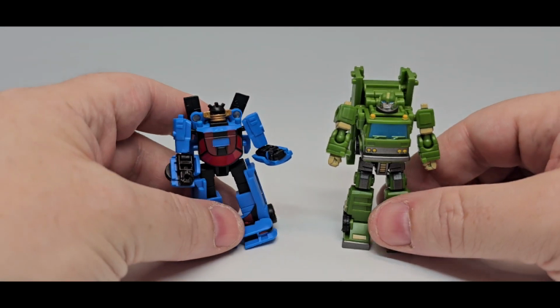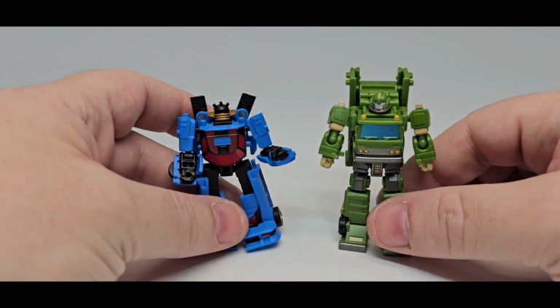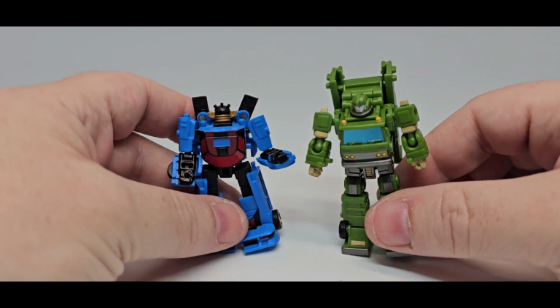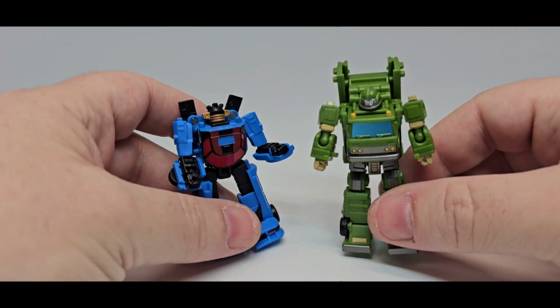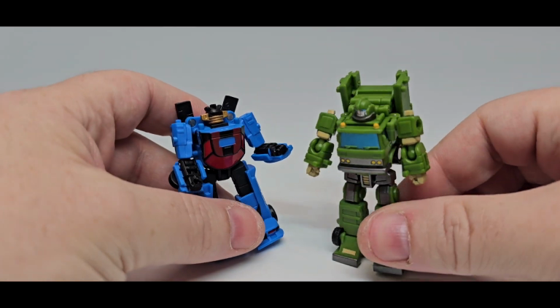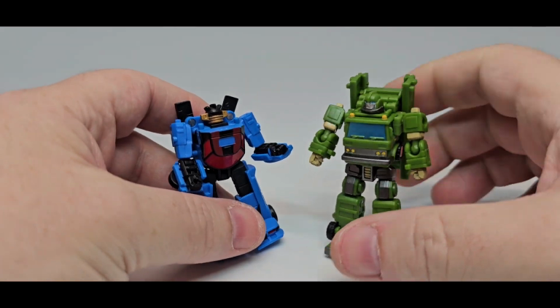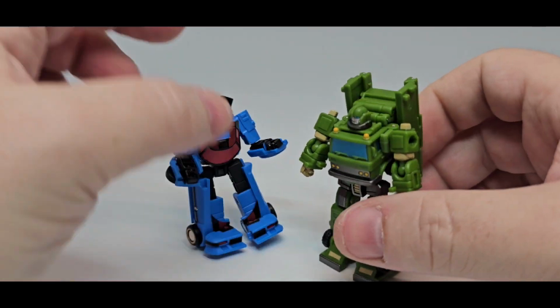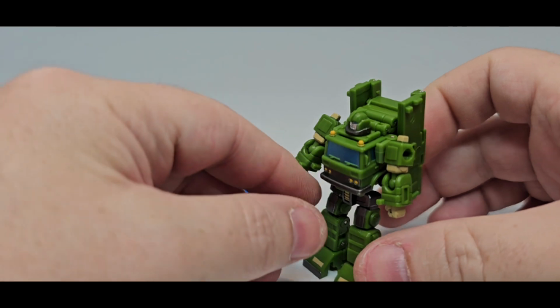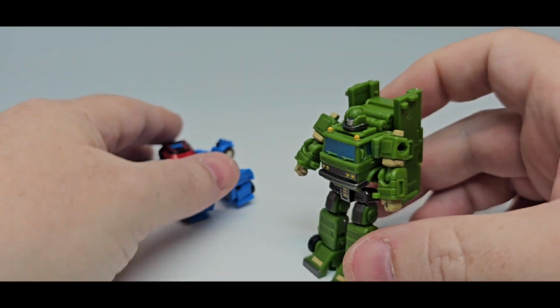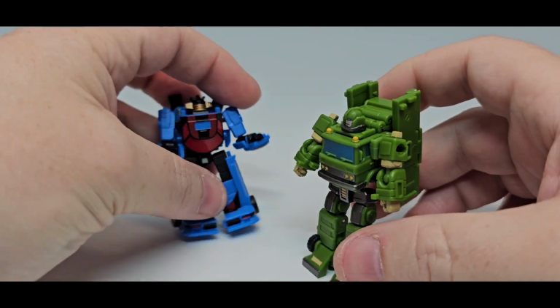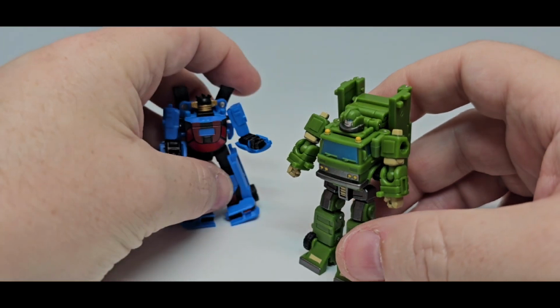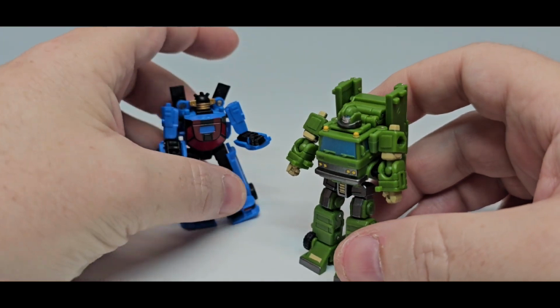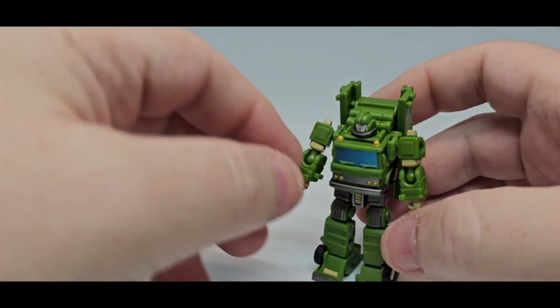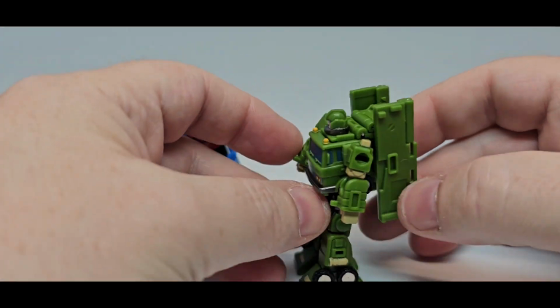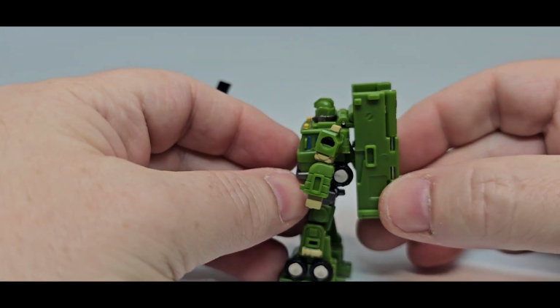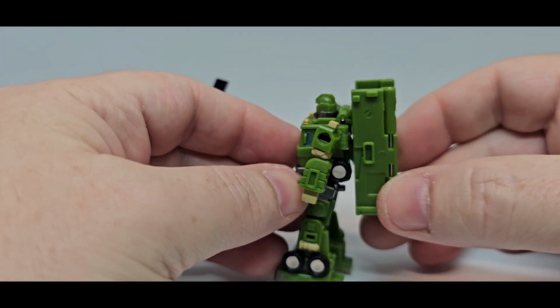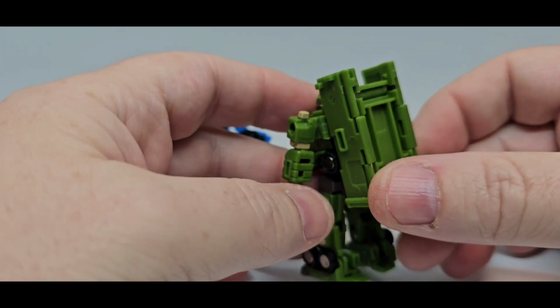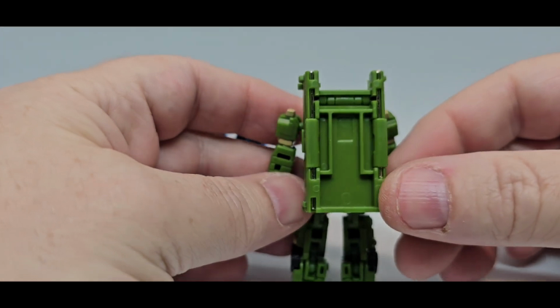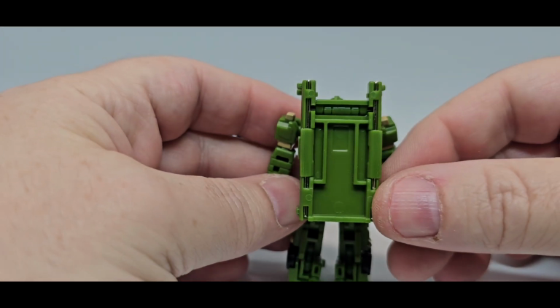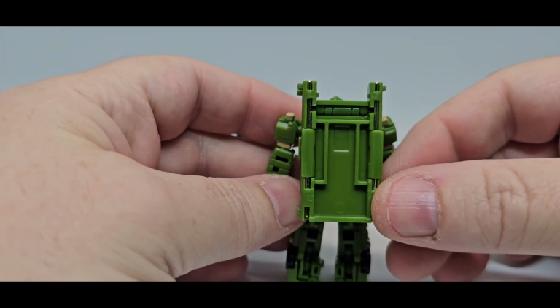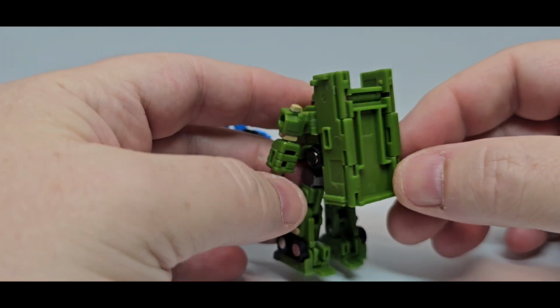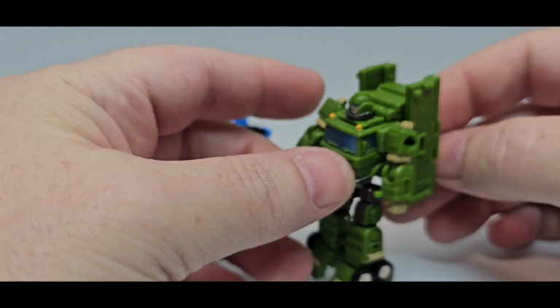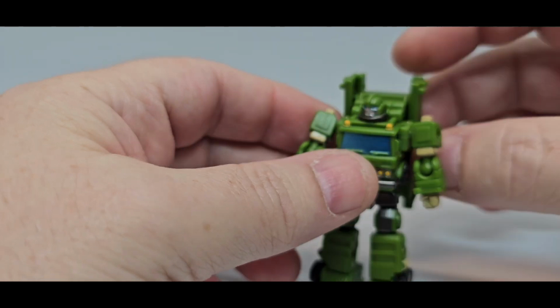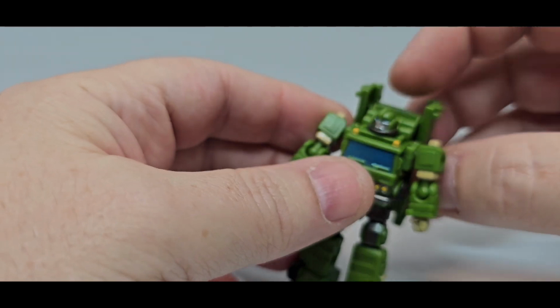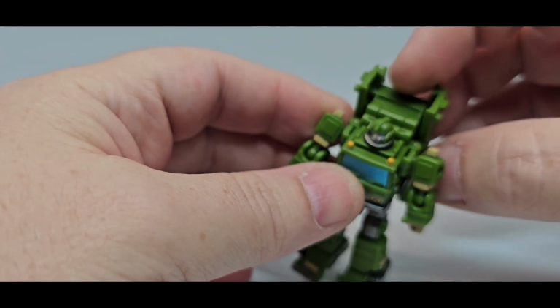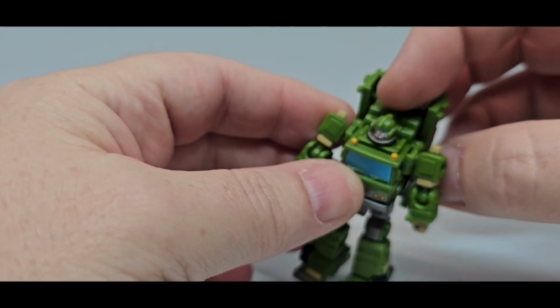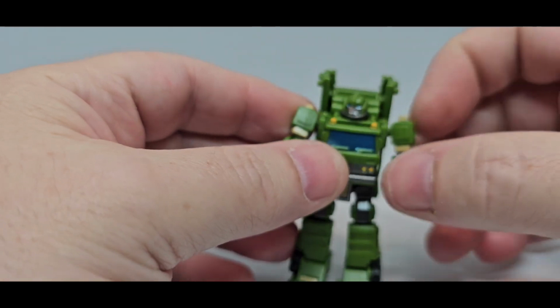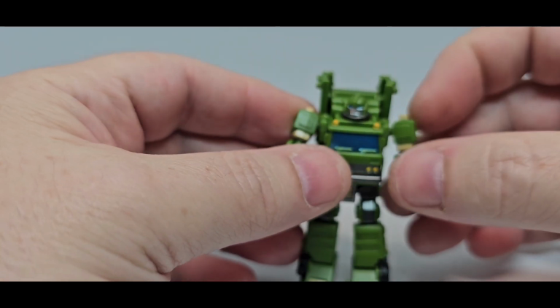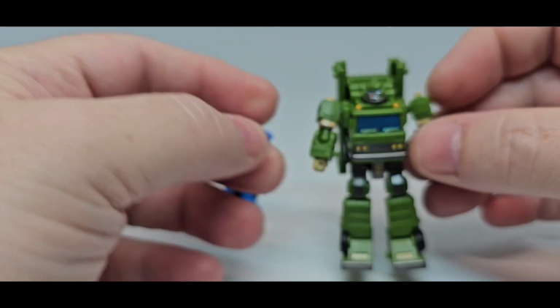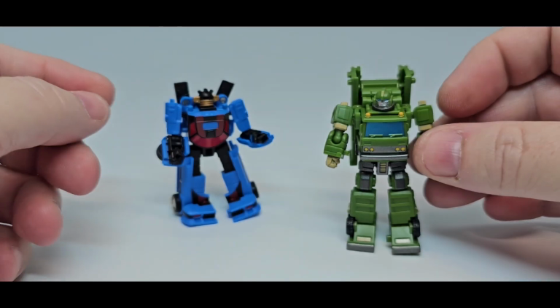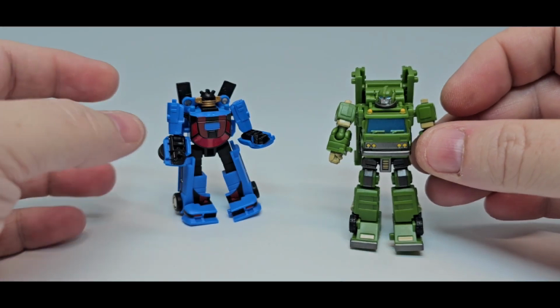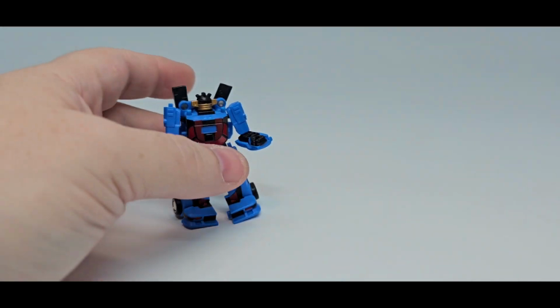Here they are together. This is how the backpack for Bulkhead is supposed to go. You just kind of fold it up, and this little flap right here folds down. So you got that.